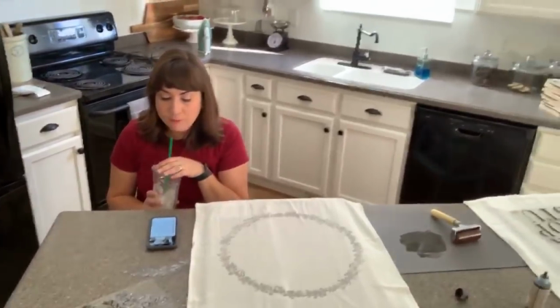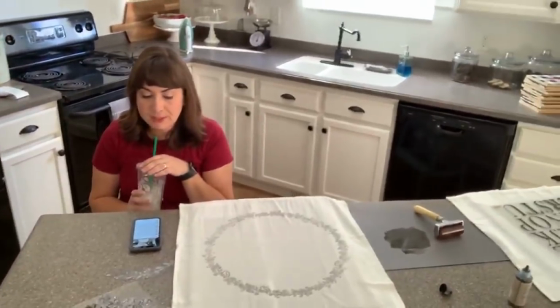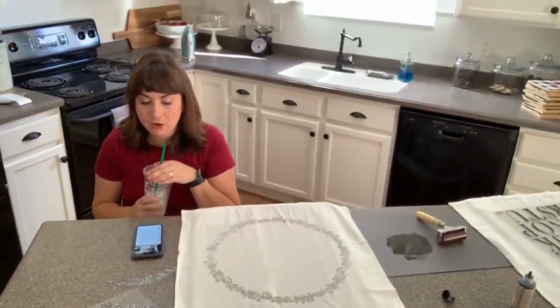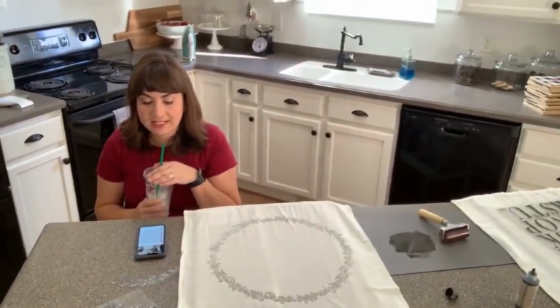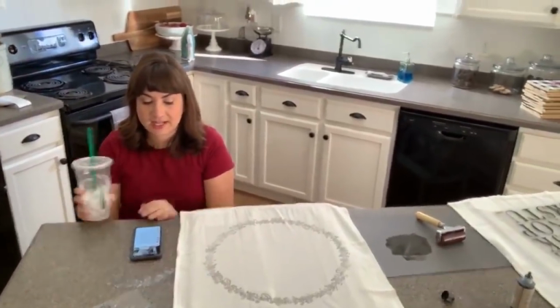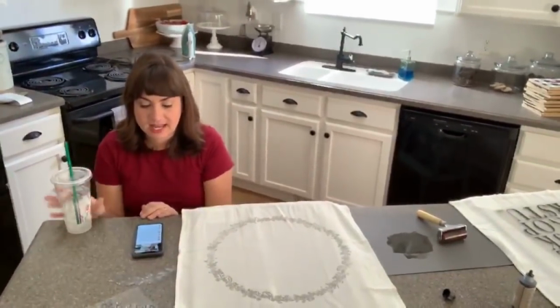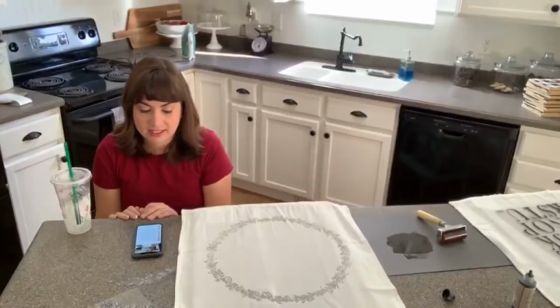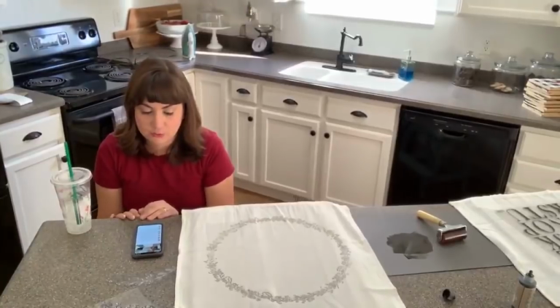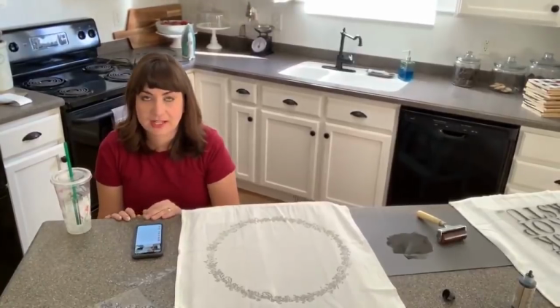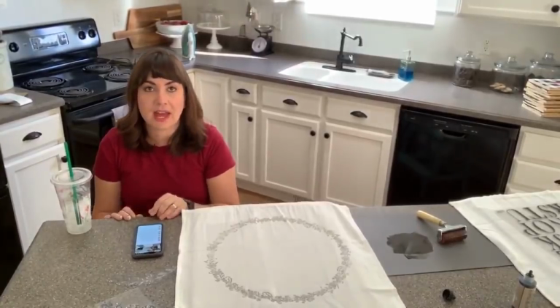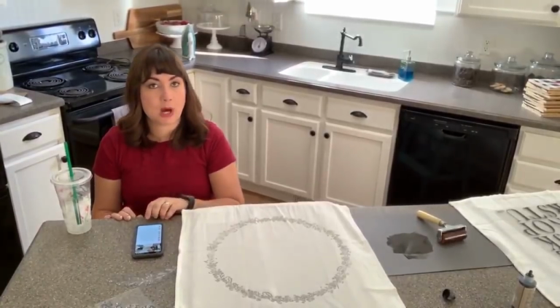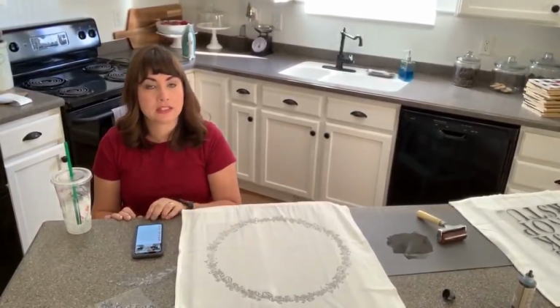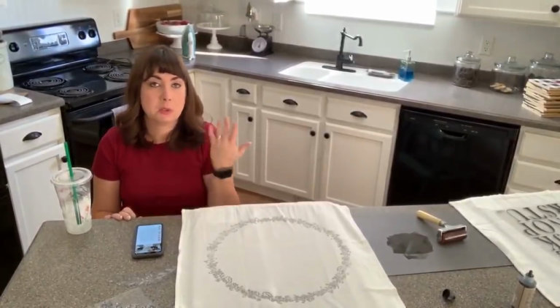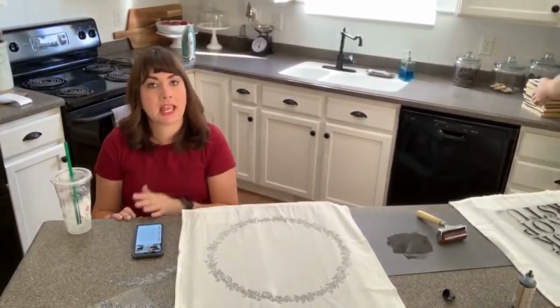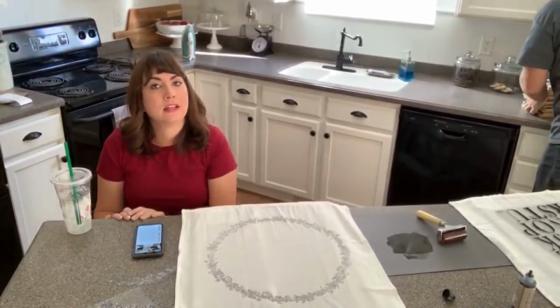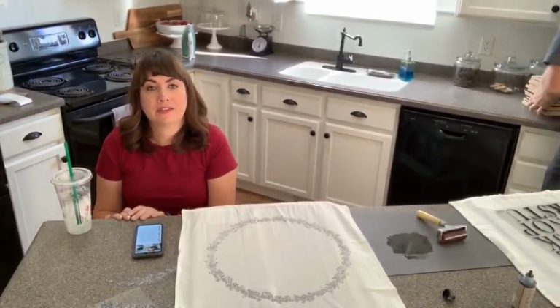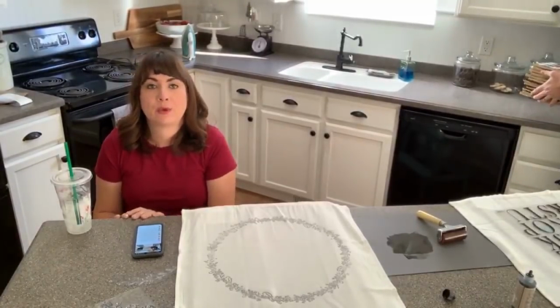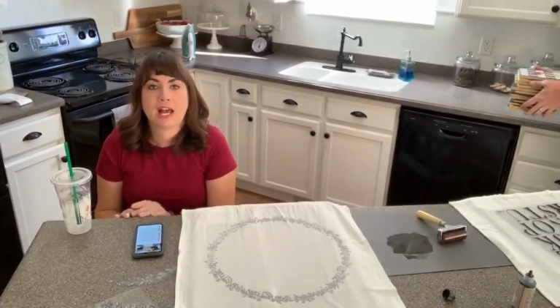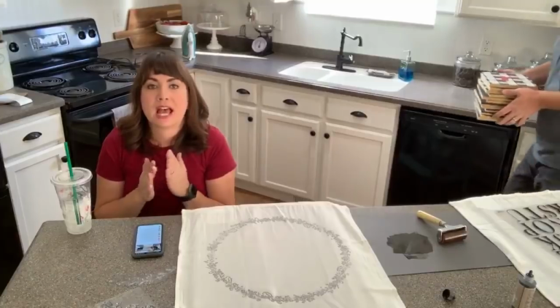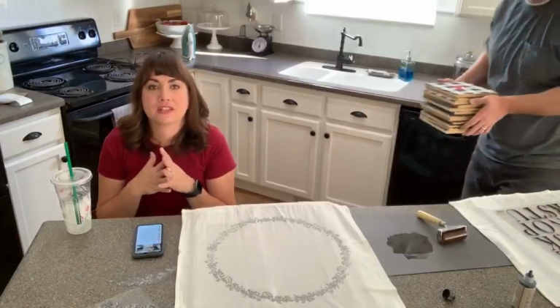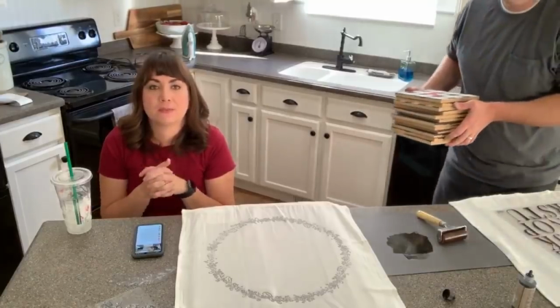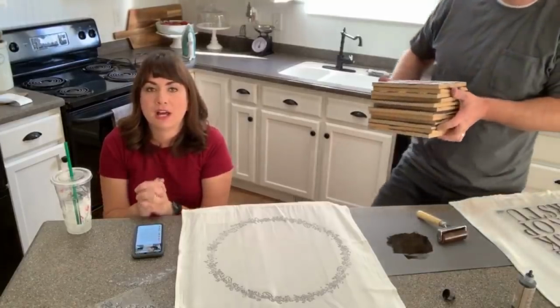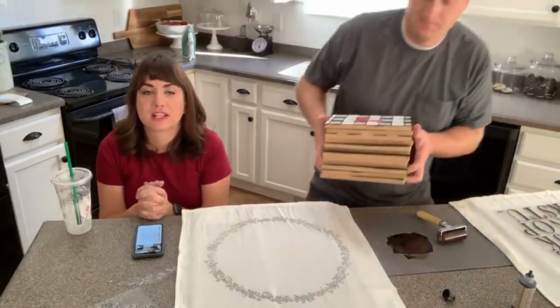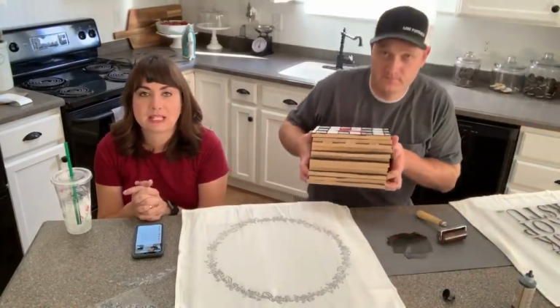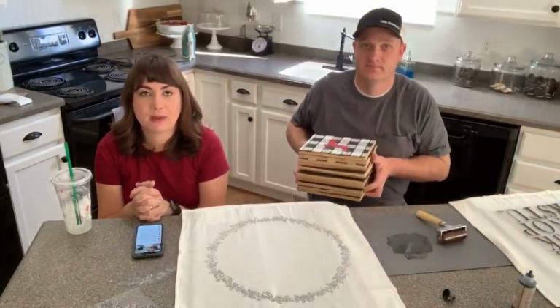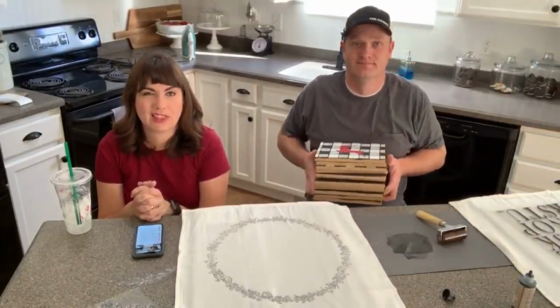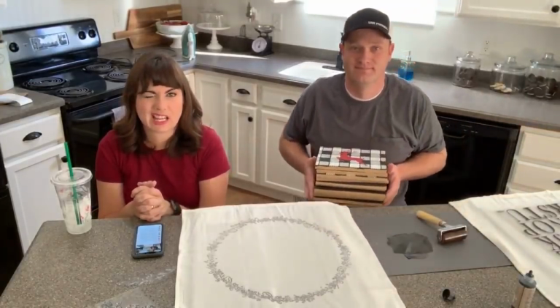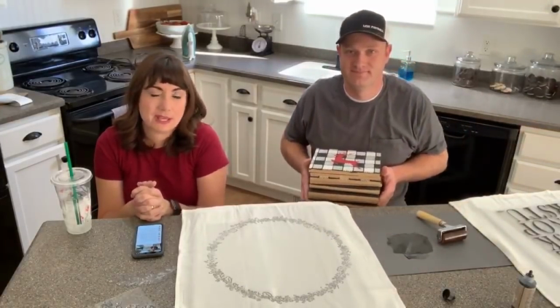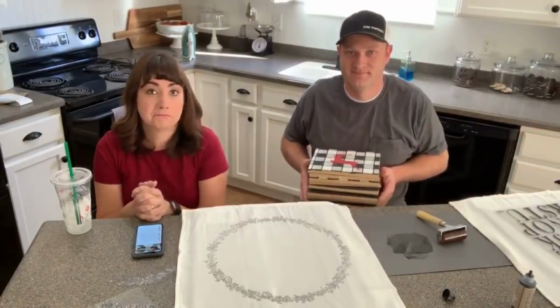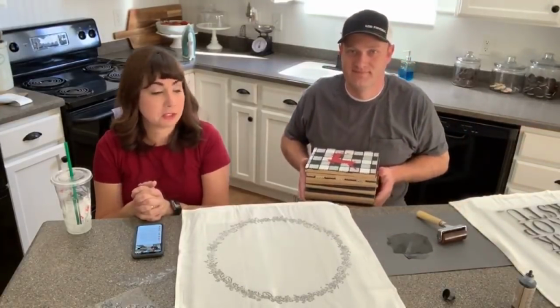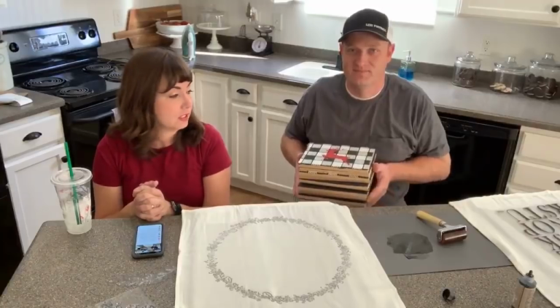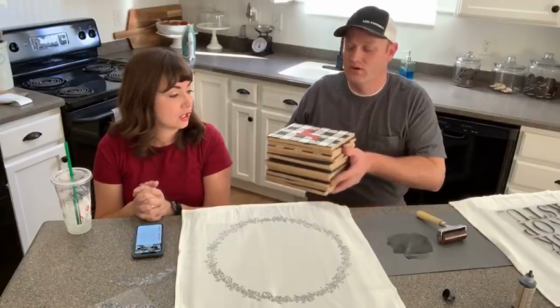A viewer asks: using milk paint over latex, can you sand lightly to remove shine instead of adding bond? Yes, you can sand it to give it some grip. I always add just a little bit of bond when painting over latex because it makes me feel better, but absolutely — sanding works too.